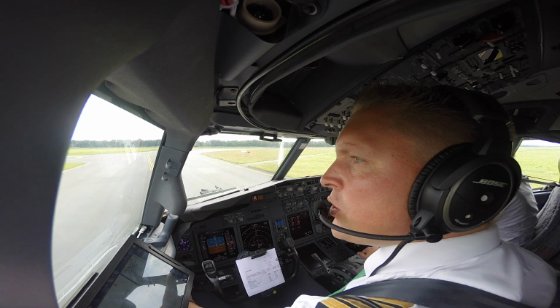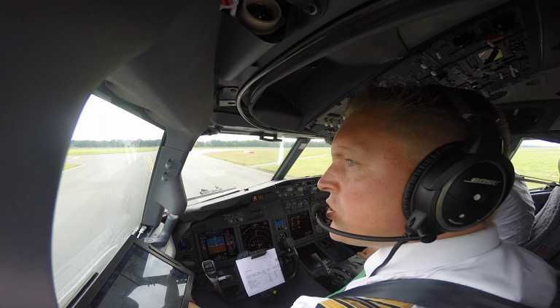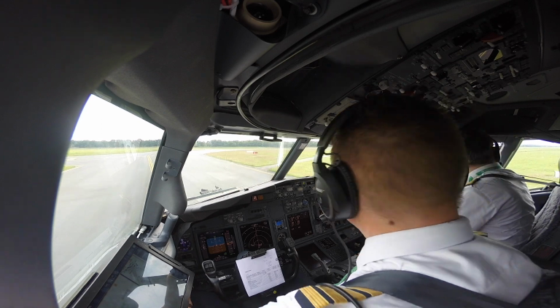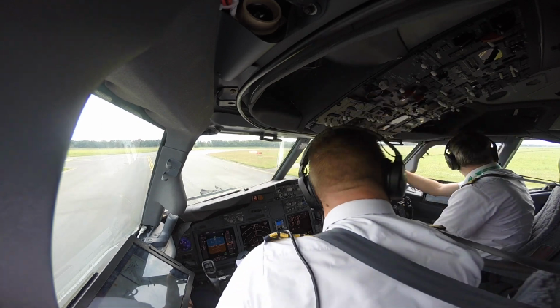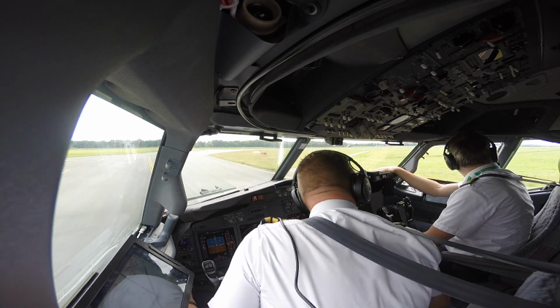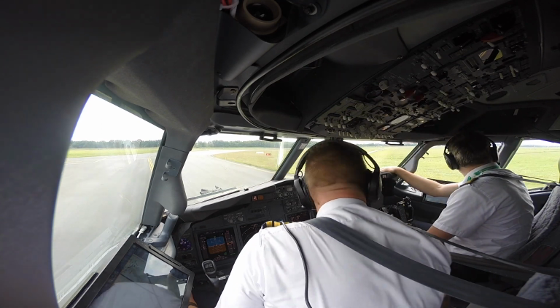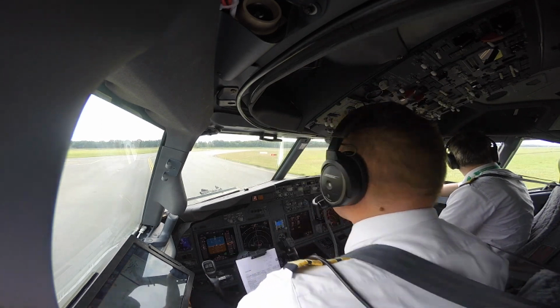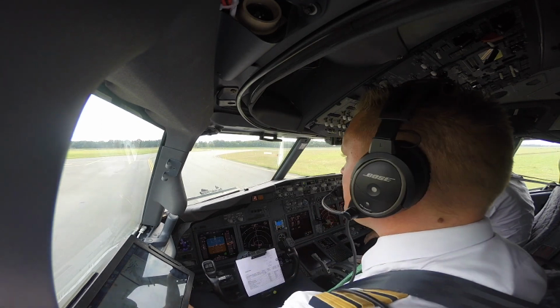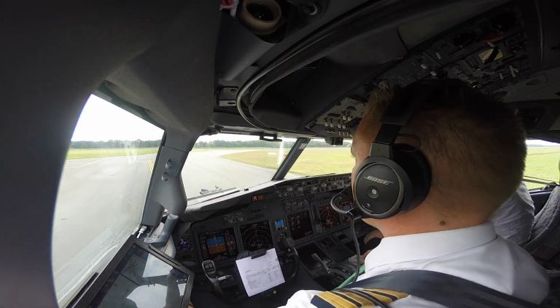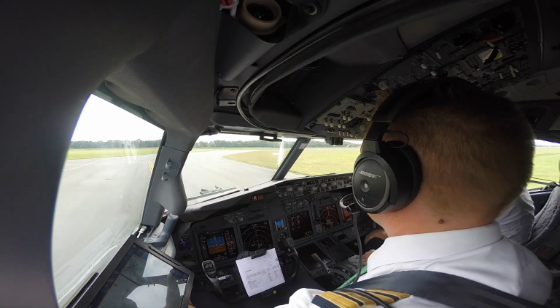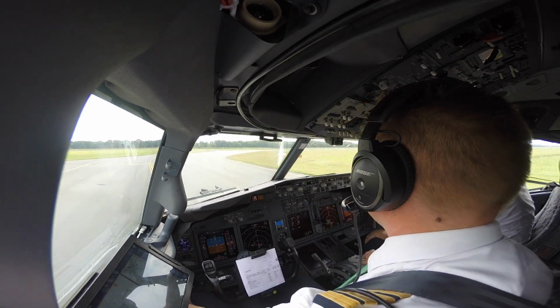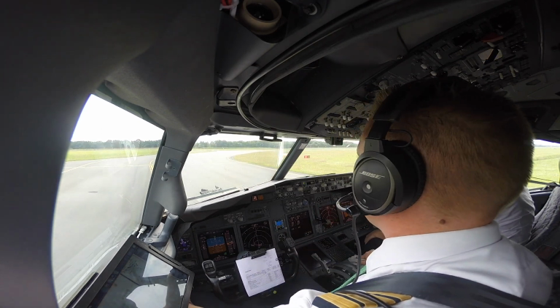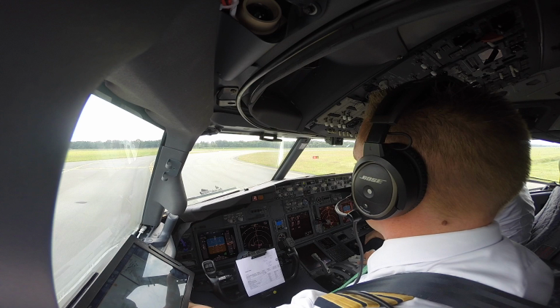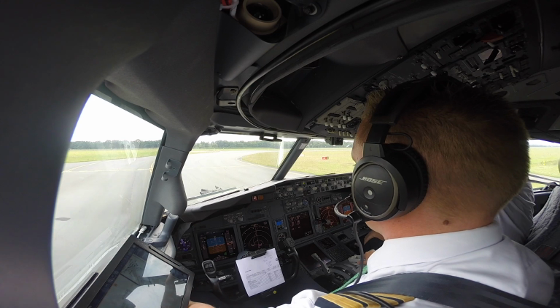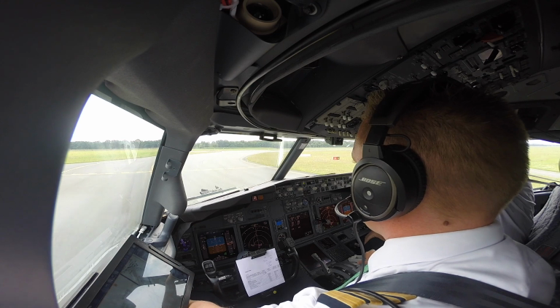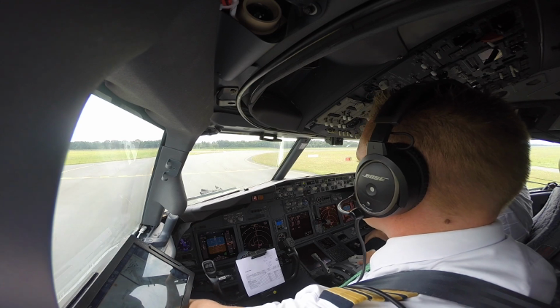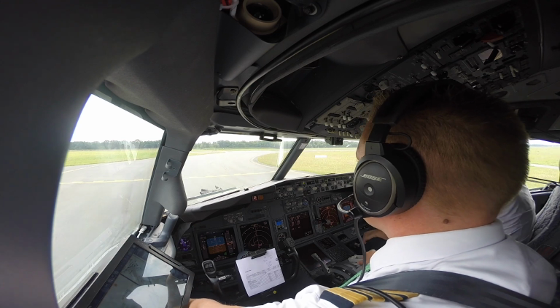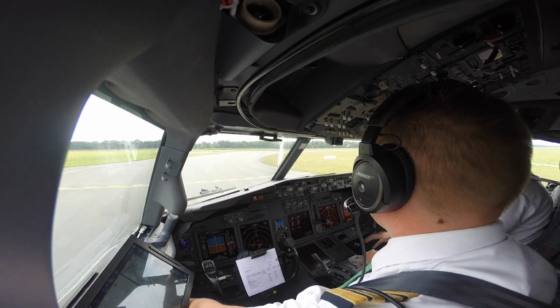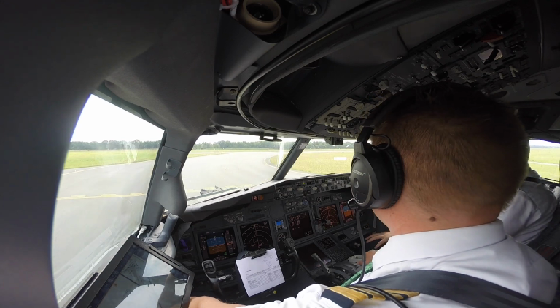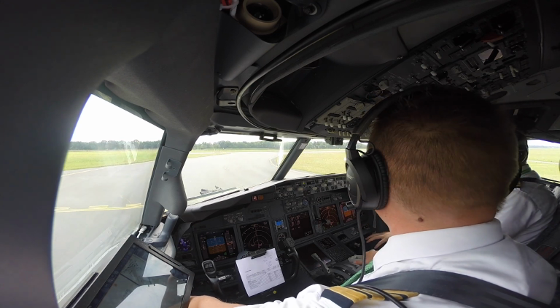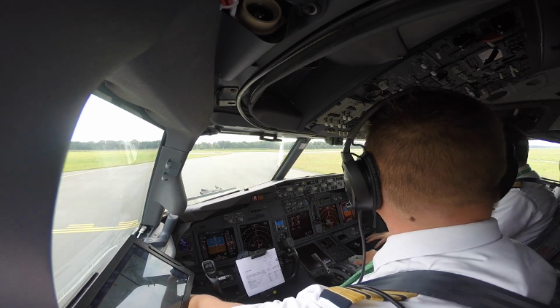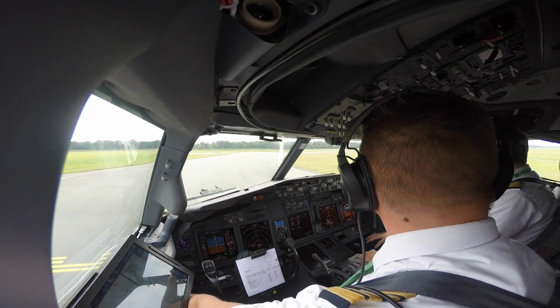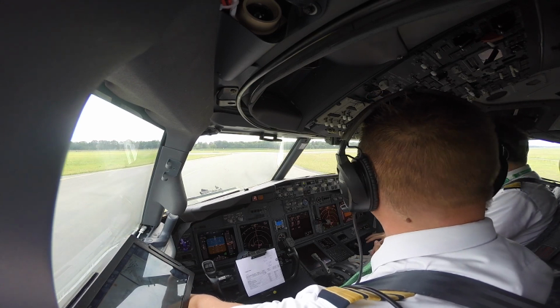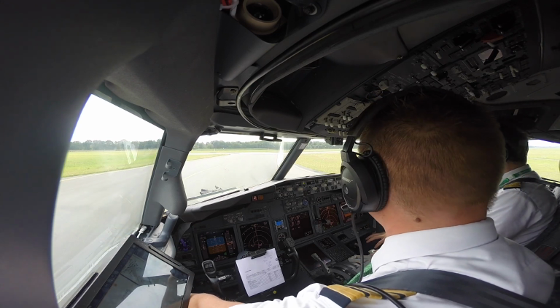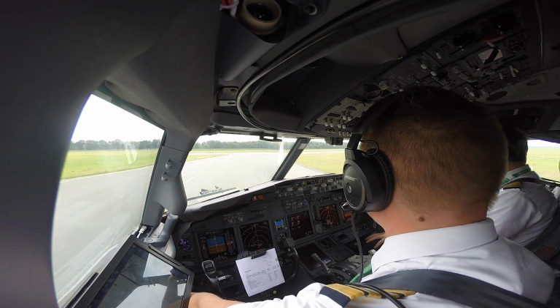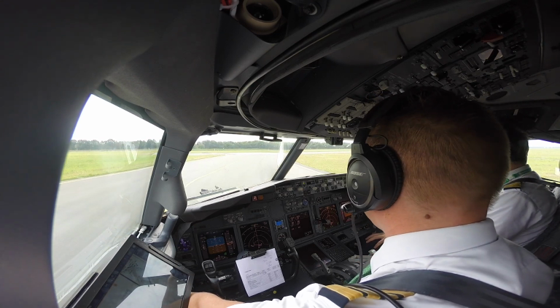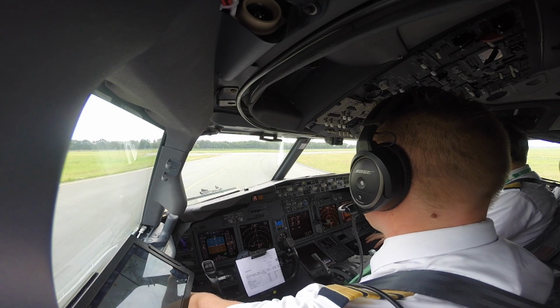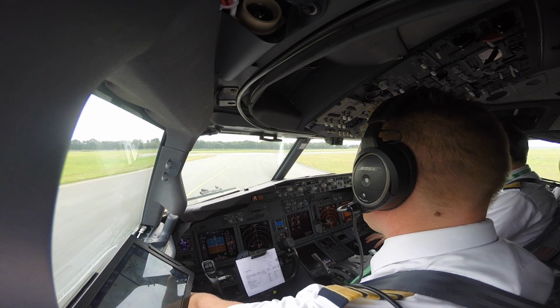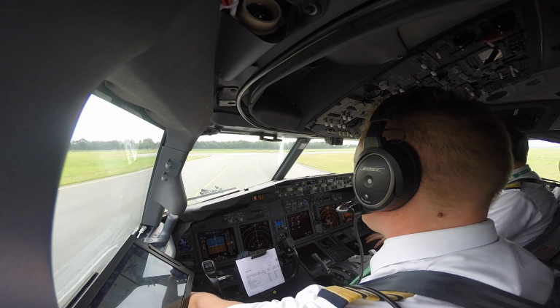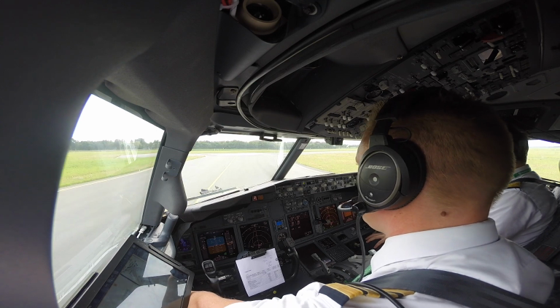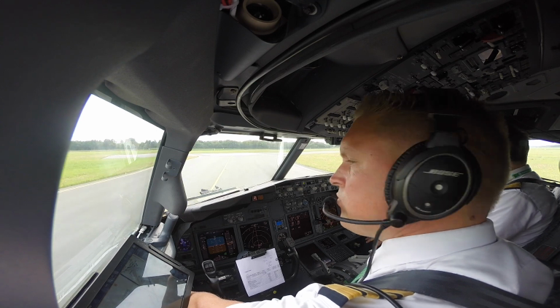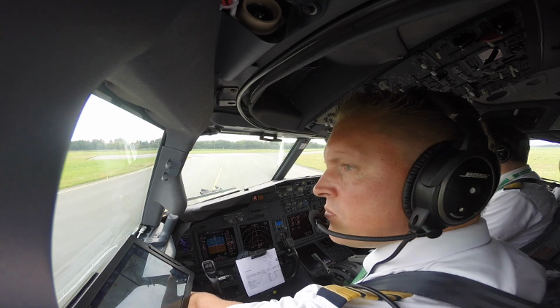Final on this side. Looks clear on the other side as well. En de andere baan ook, voor zover ik kan zien. Ja. Entering backtrack approved. Ja.